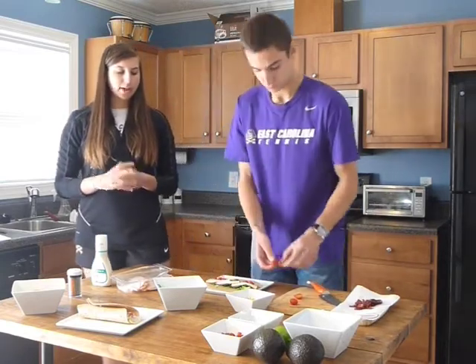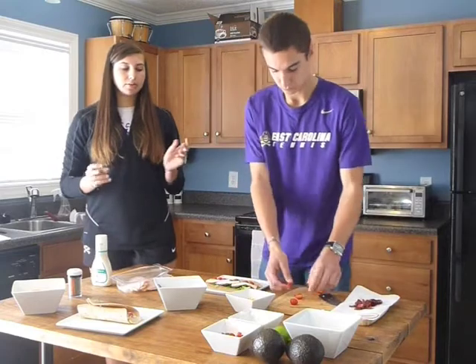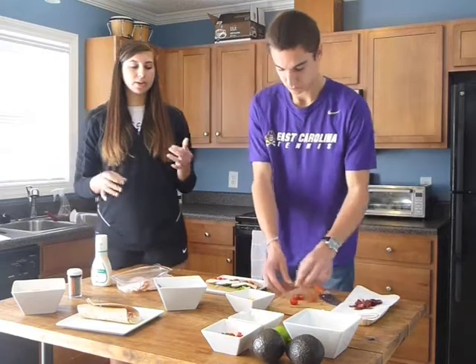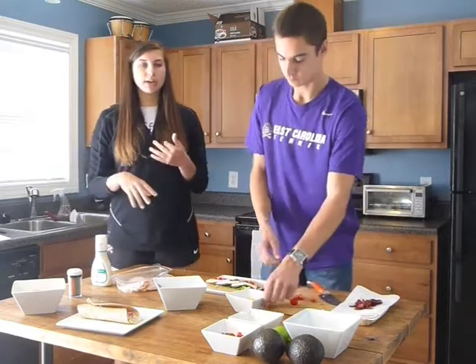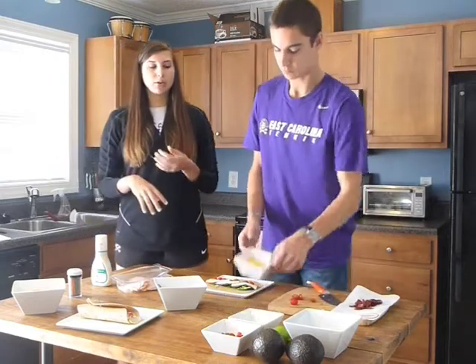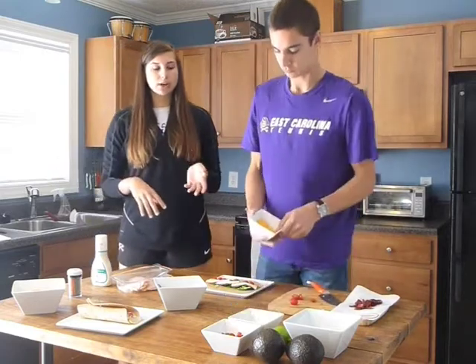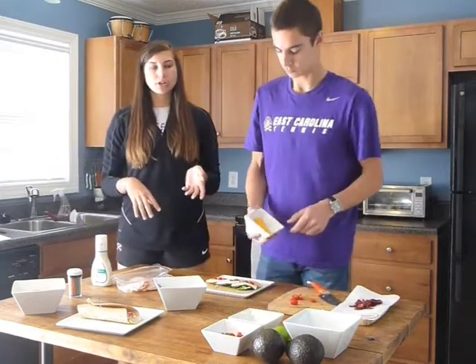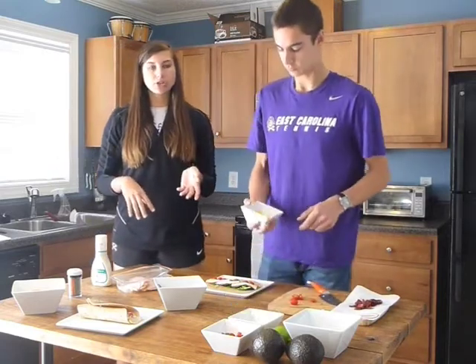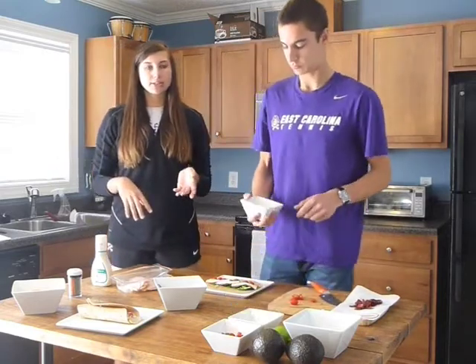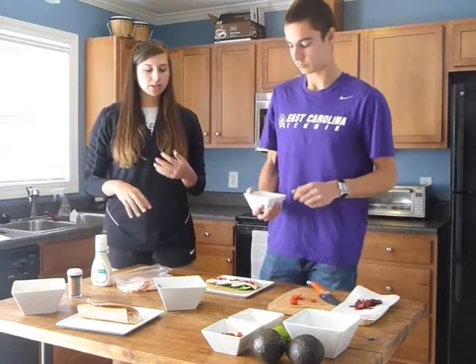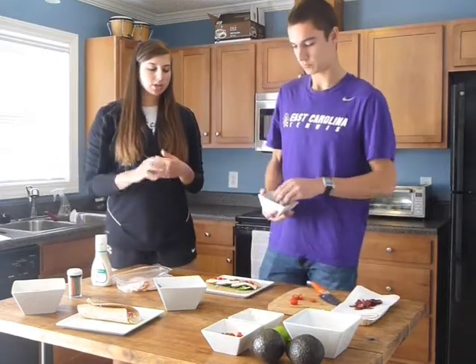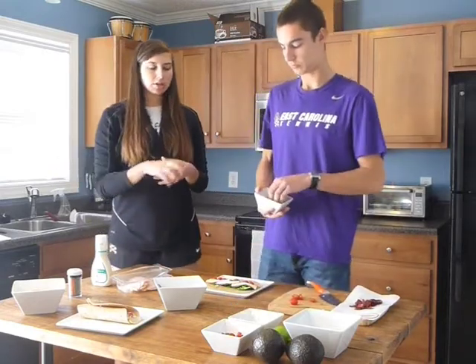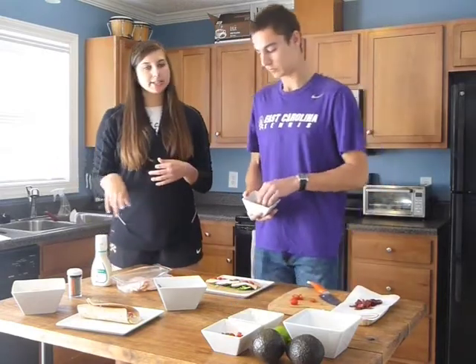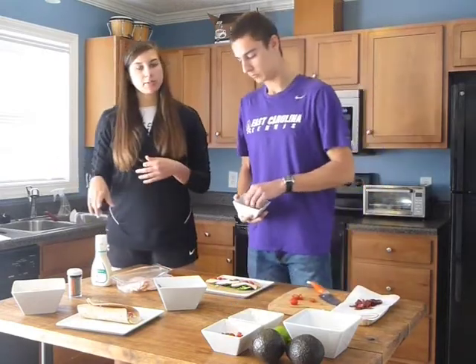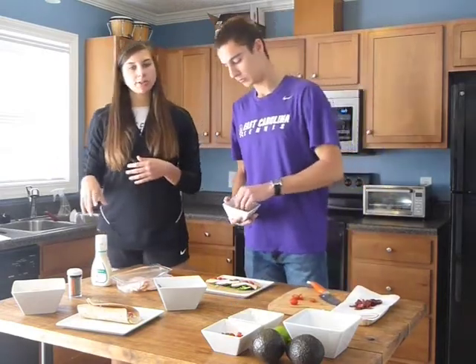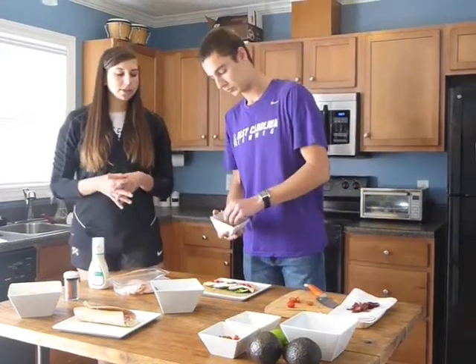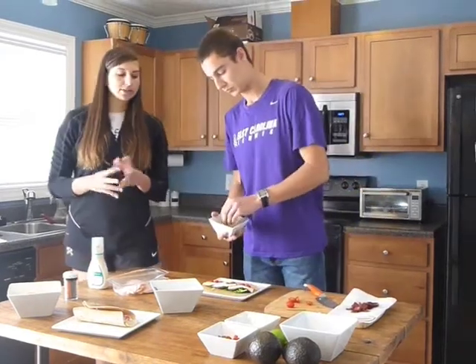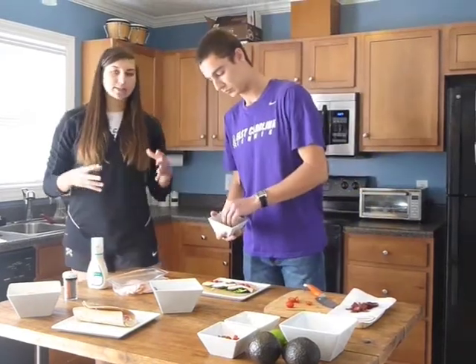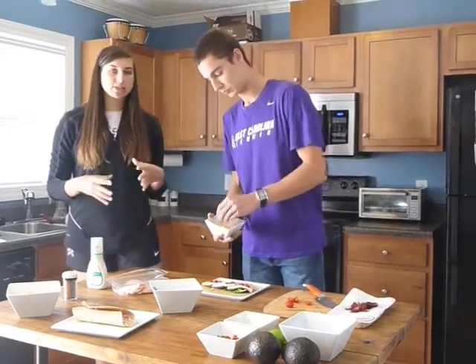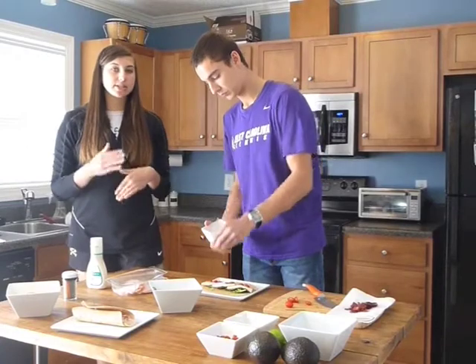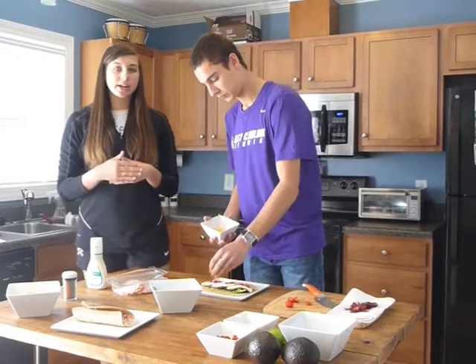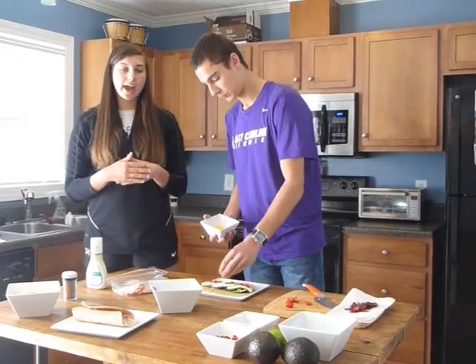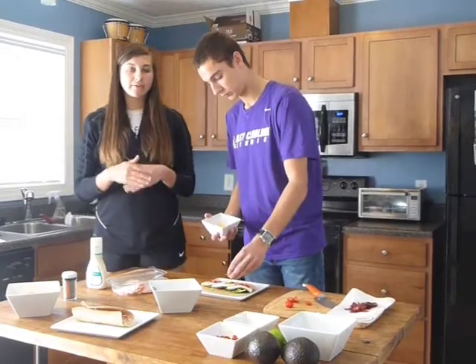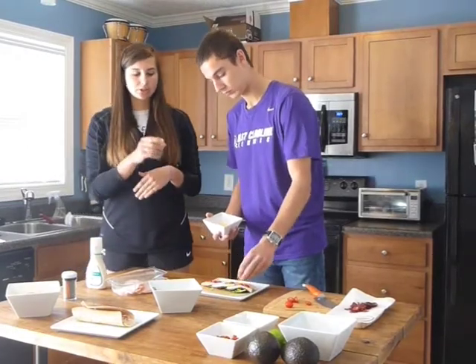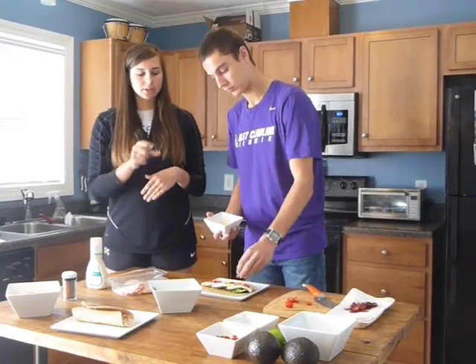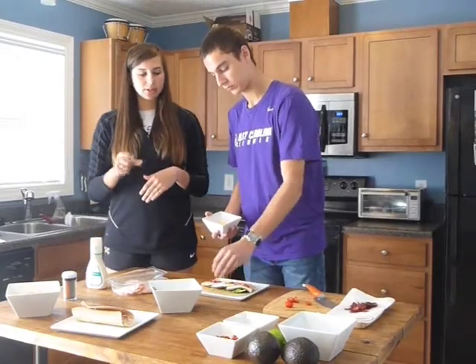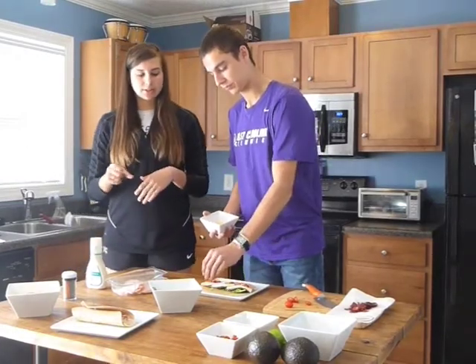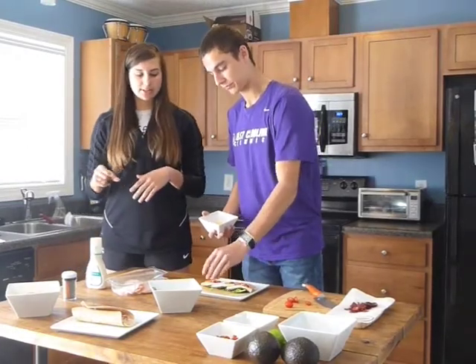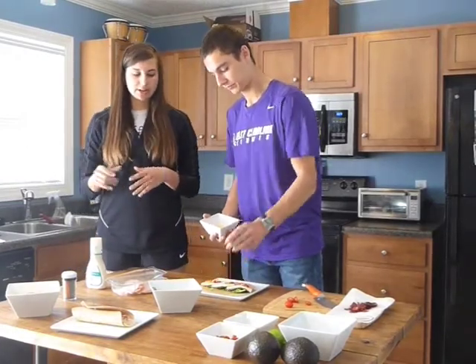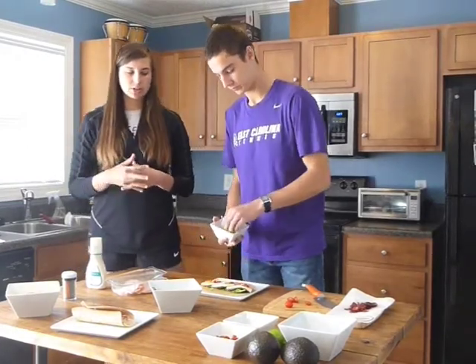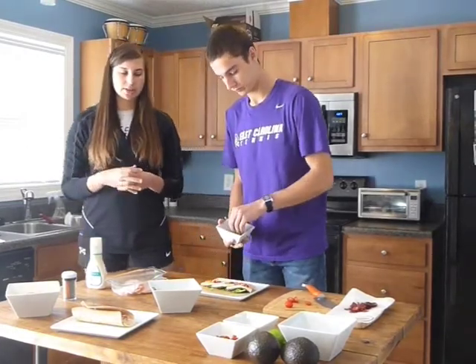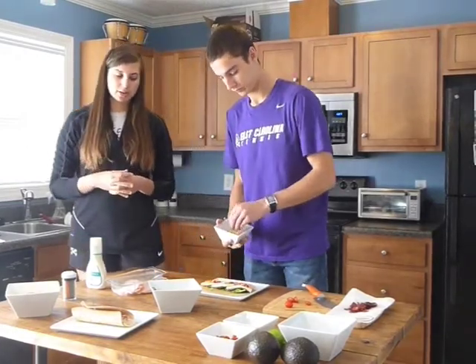Then we're going to take our shredded cheddar cheese and sprinkle that down the middle. You can also take sliced cheese, cut it in half, and just put a slice down the middle.